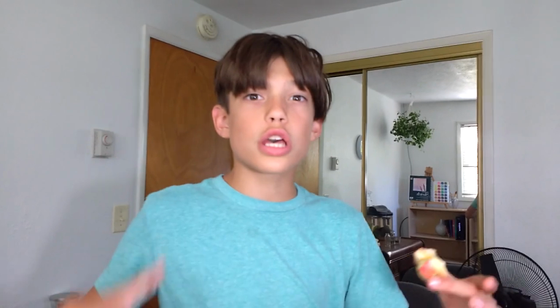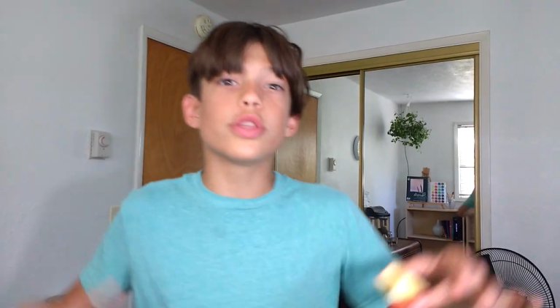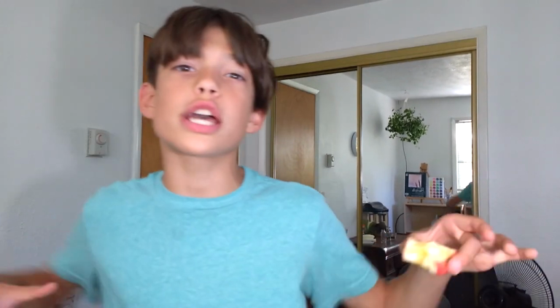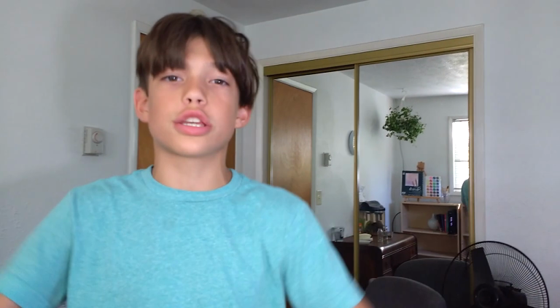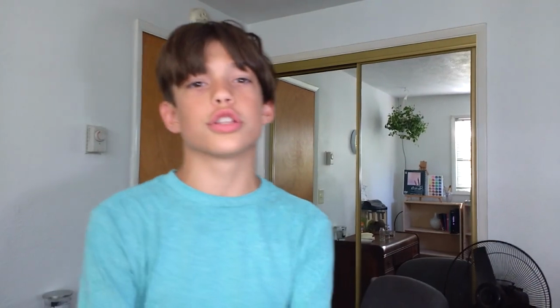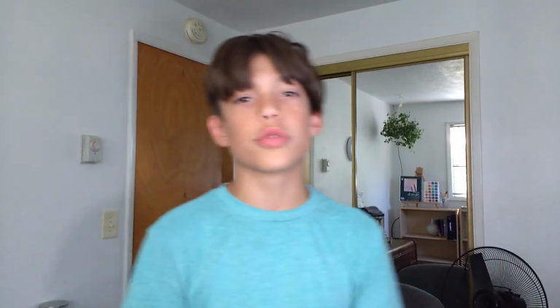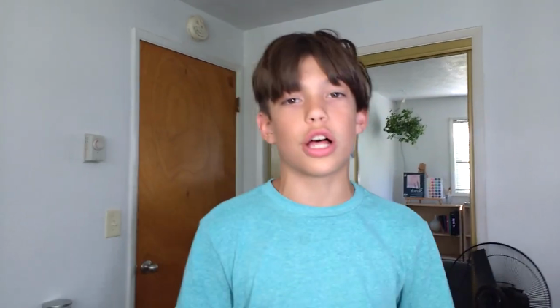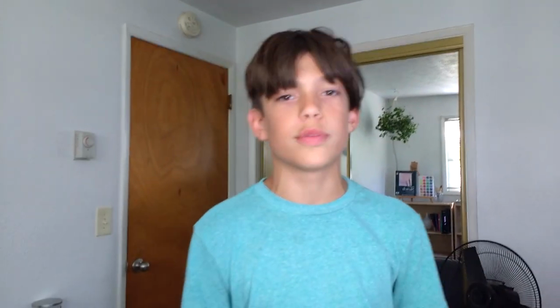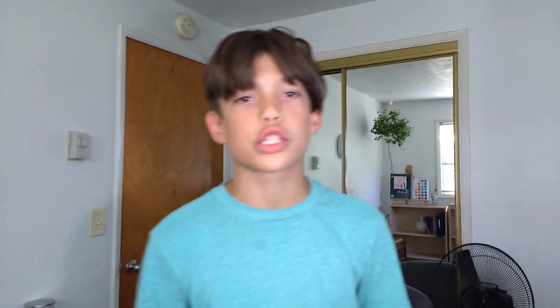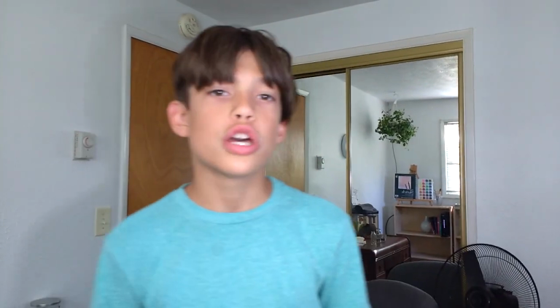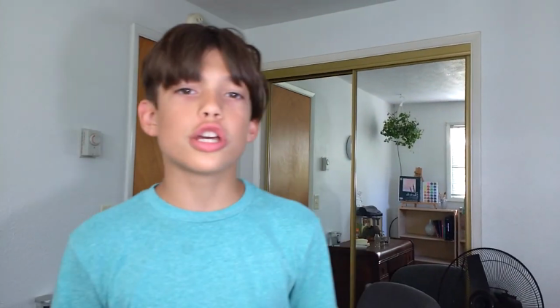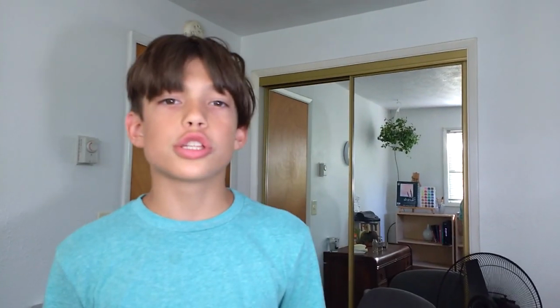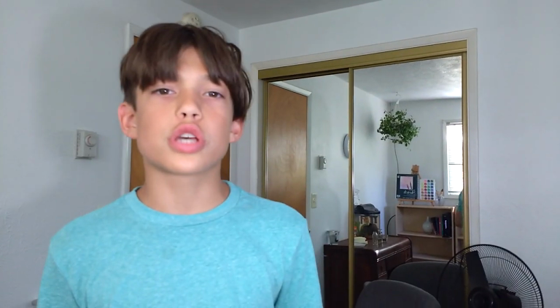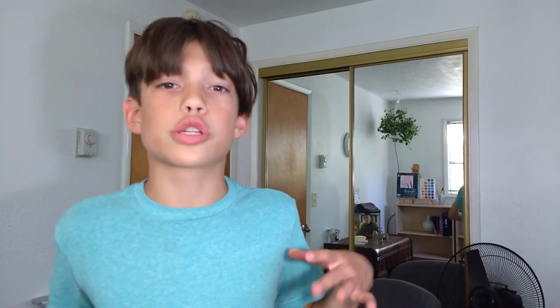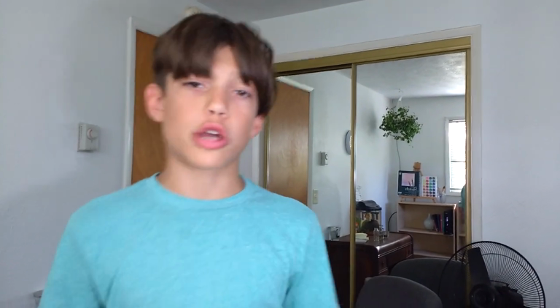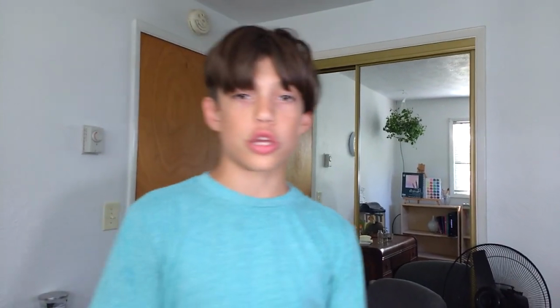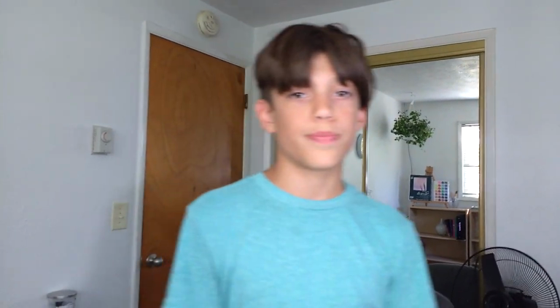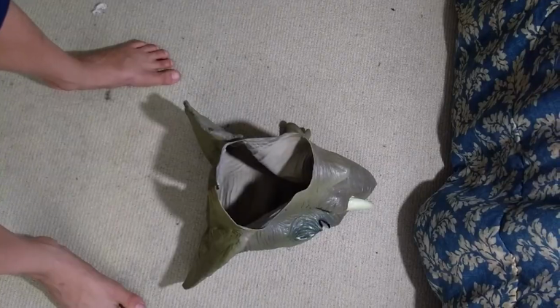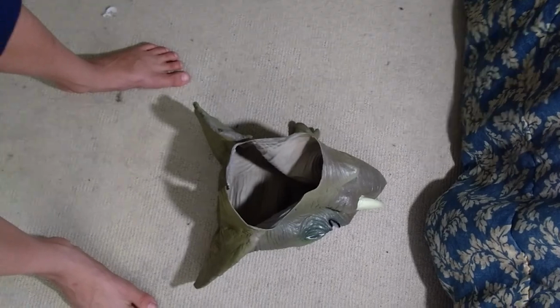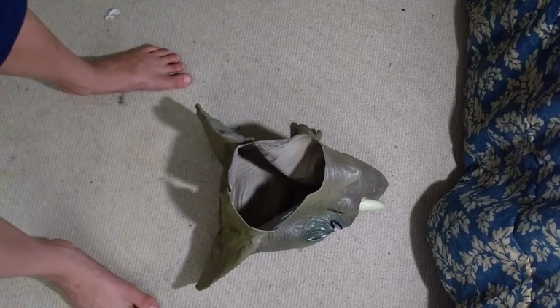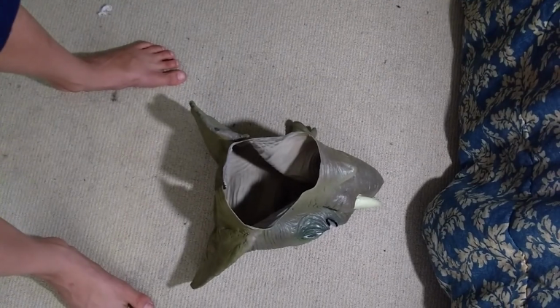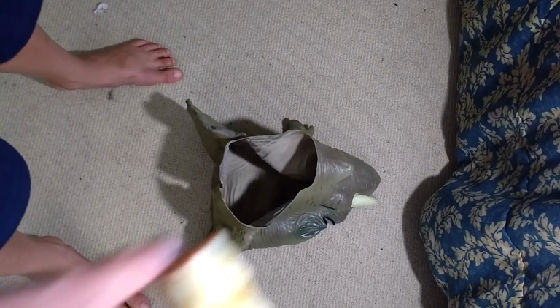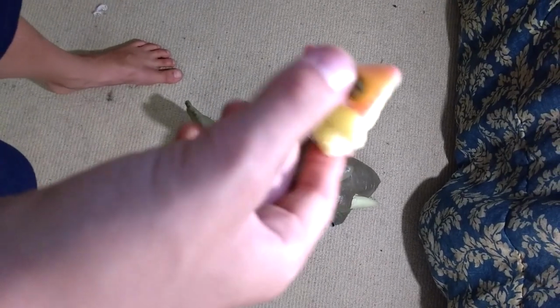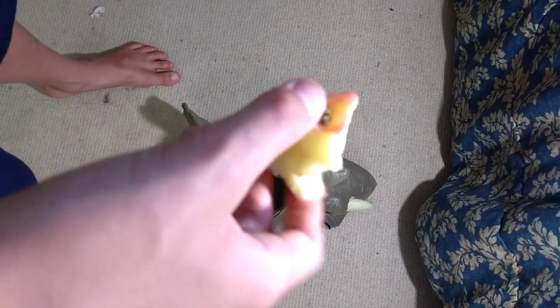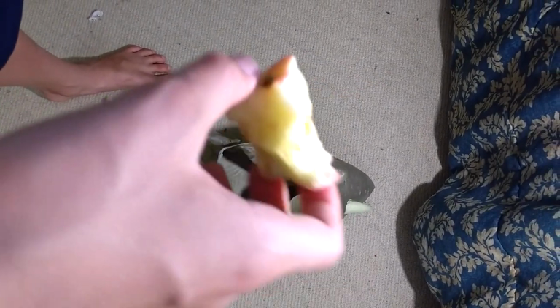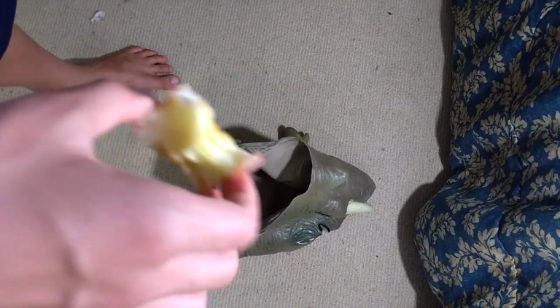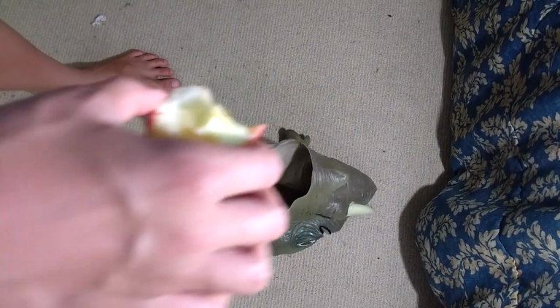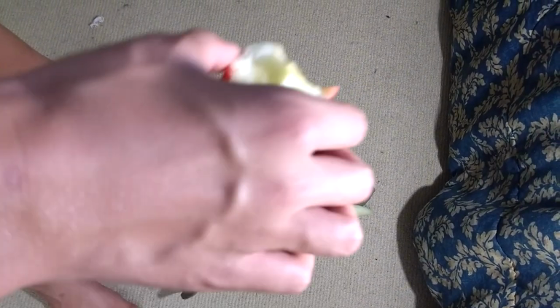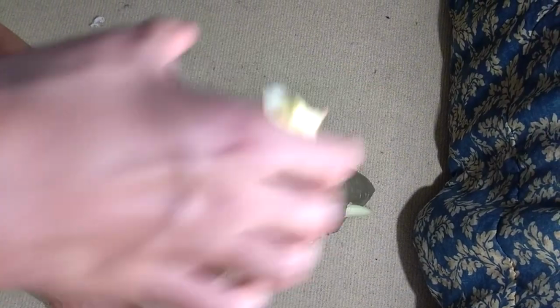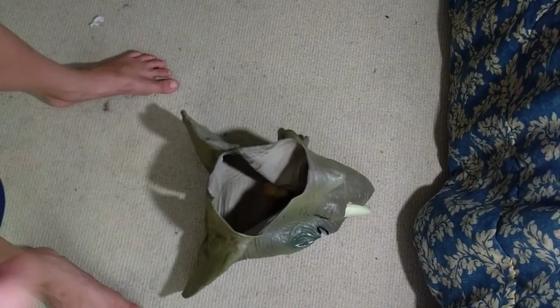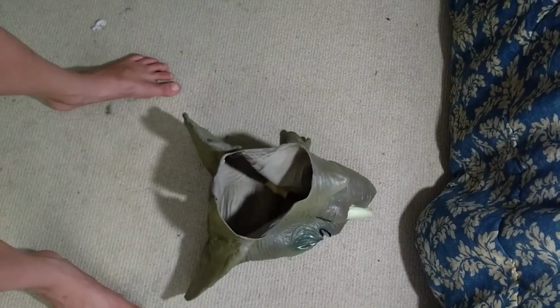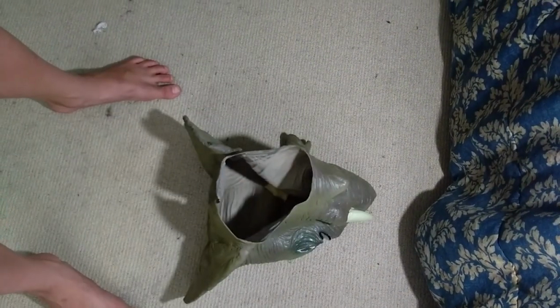So the next thing you can do with an elephant mask is use it as a trash can. All you gotta do is take some trash and just kind of put it in there.